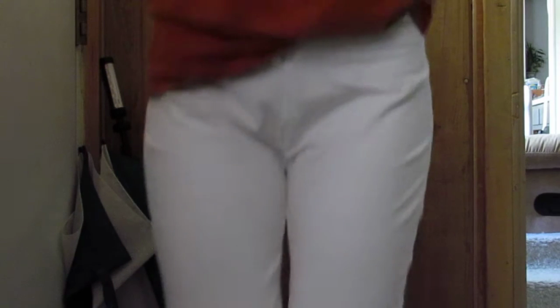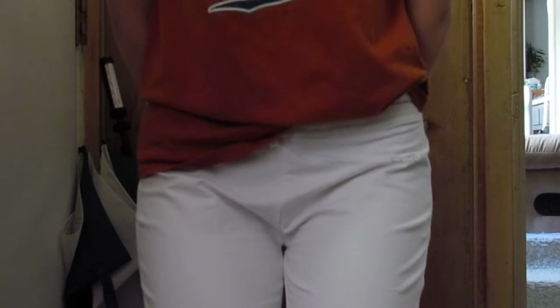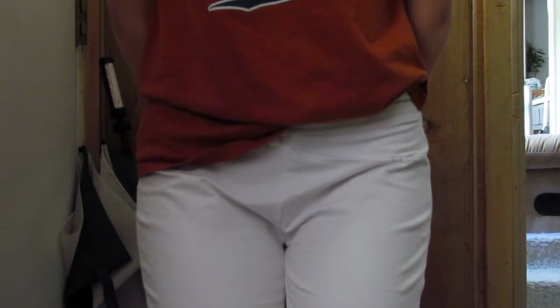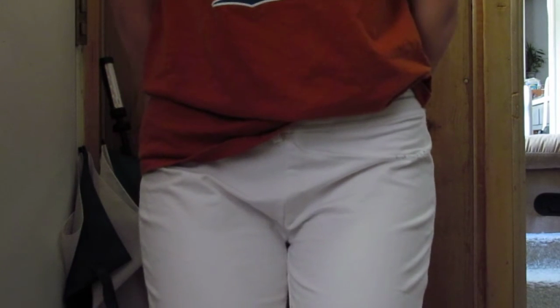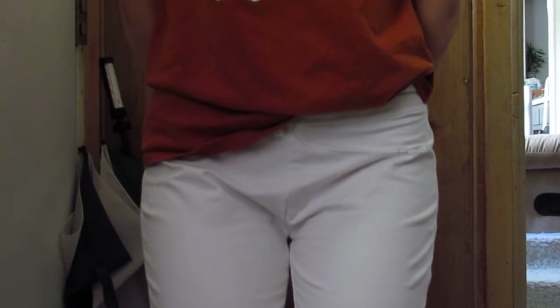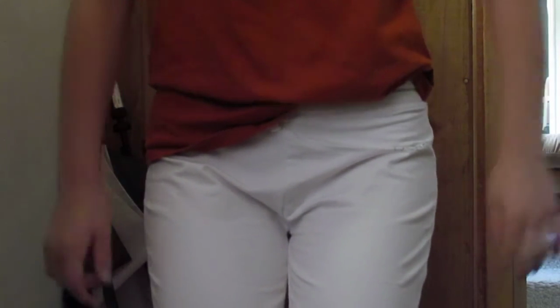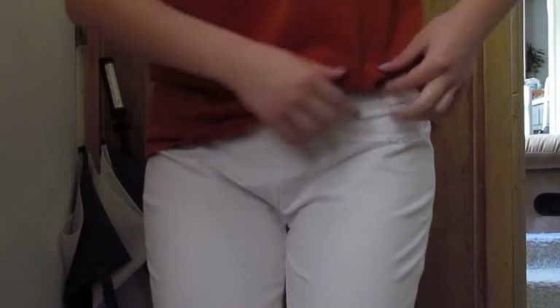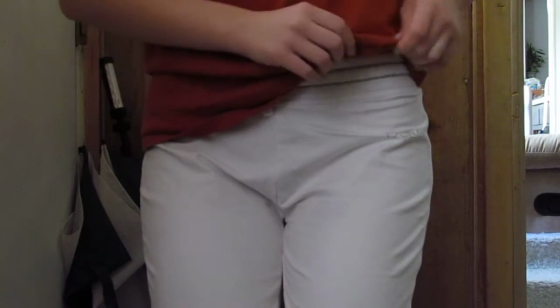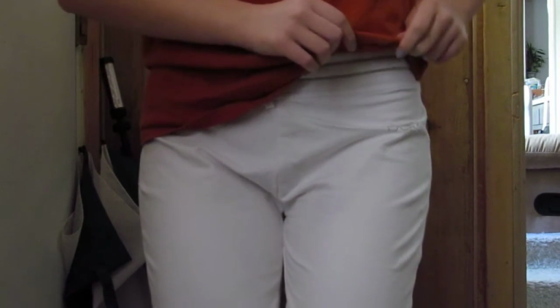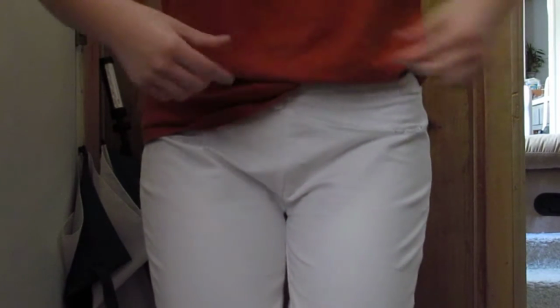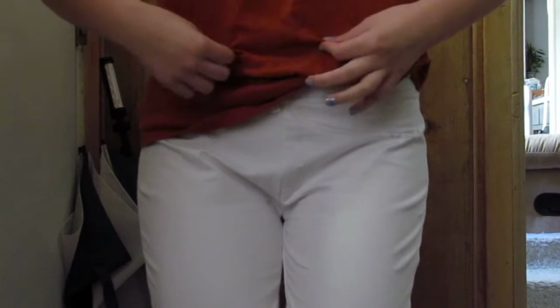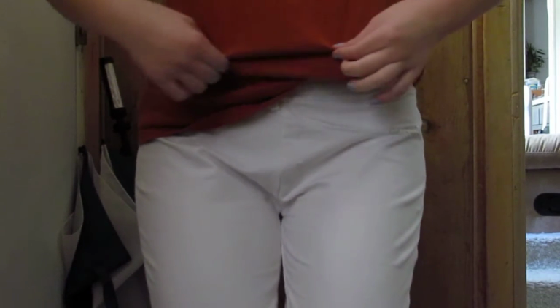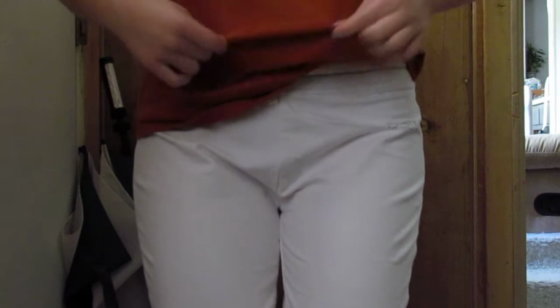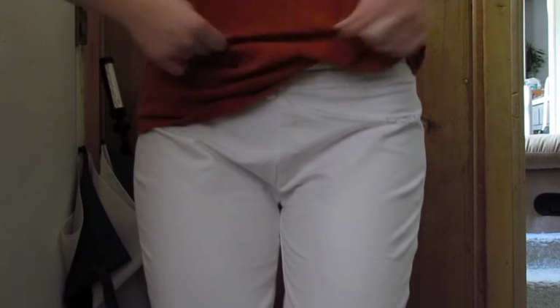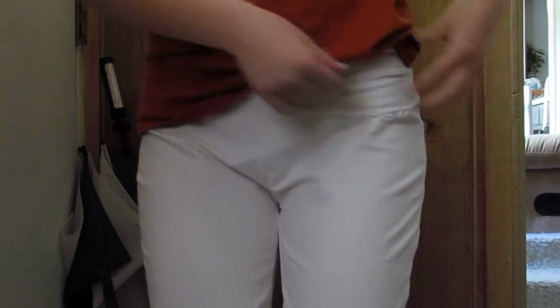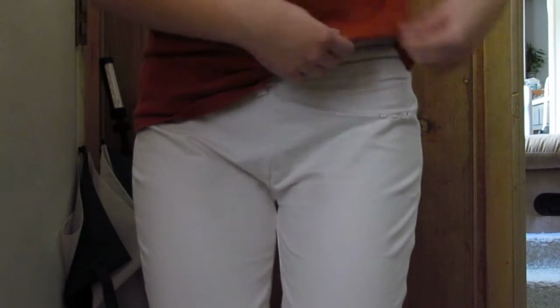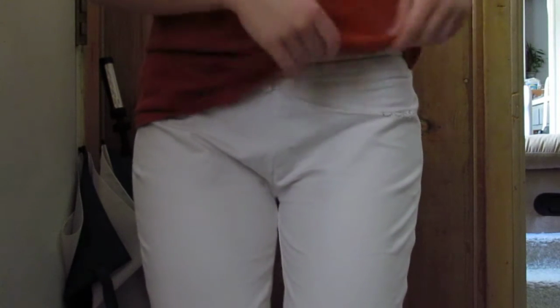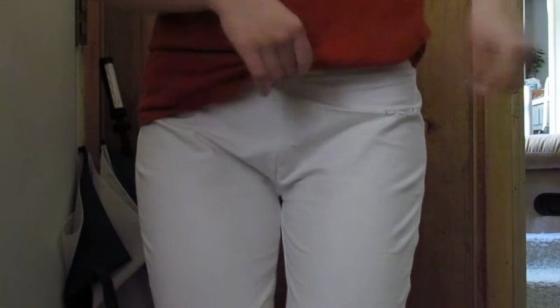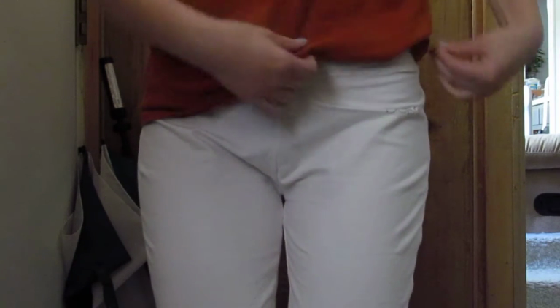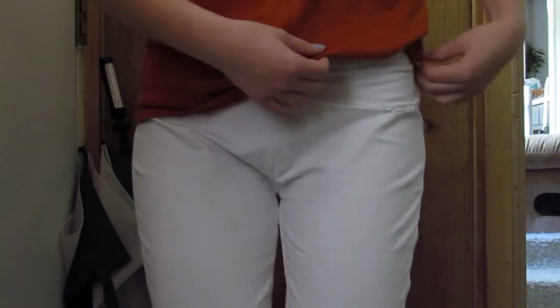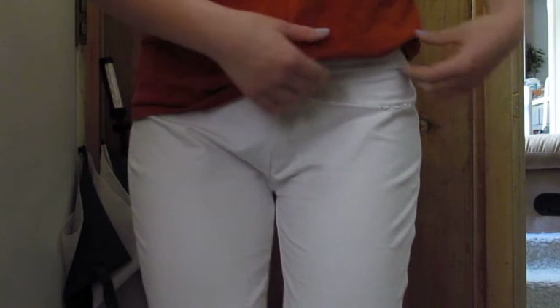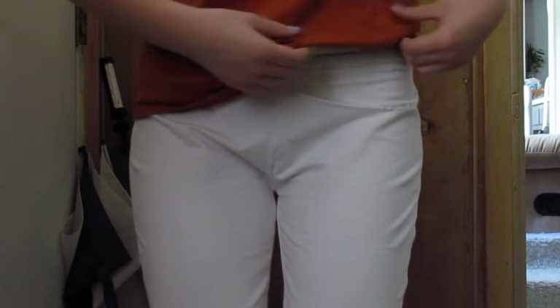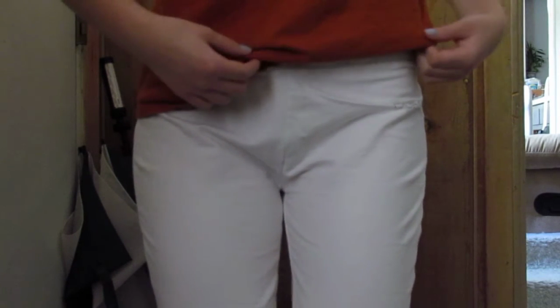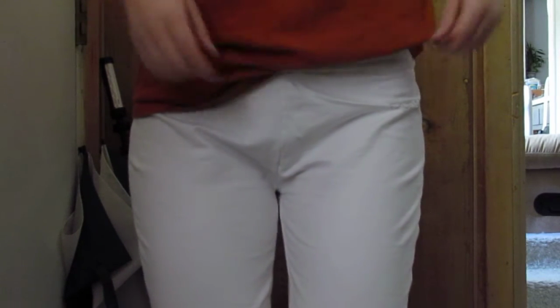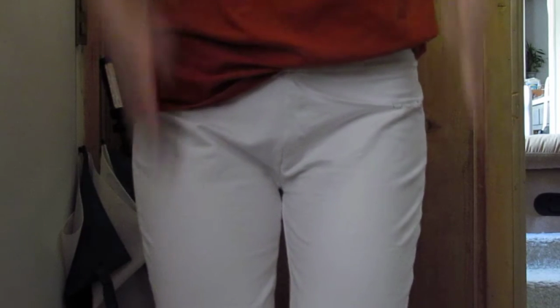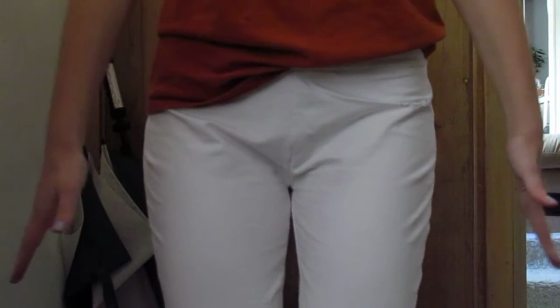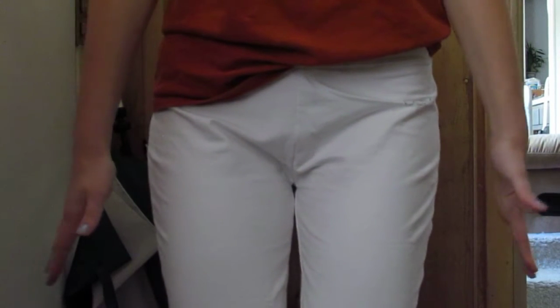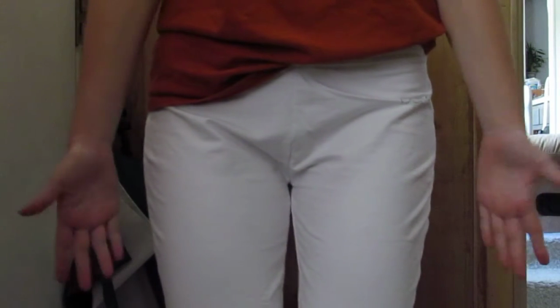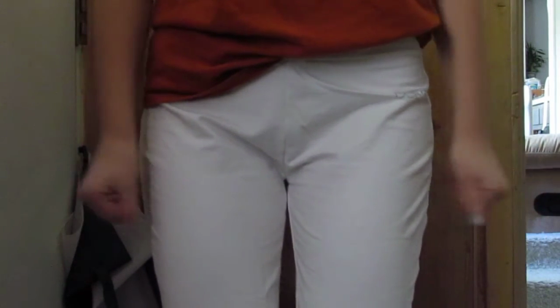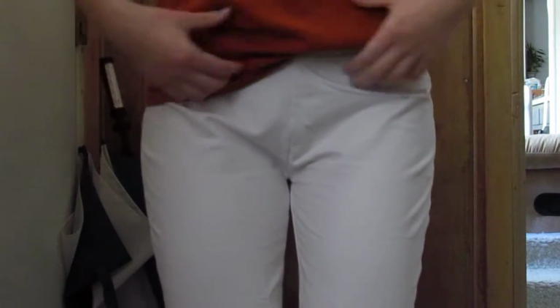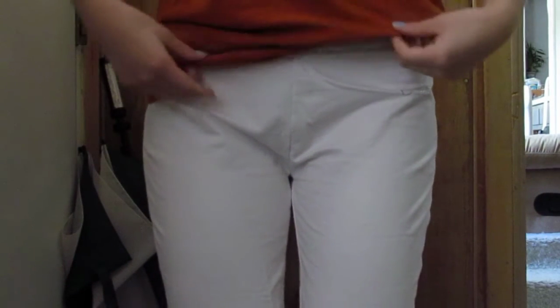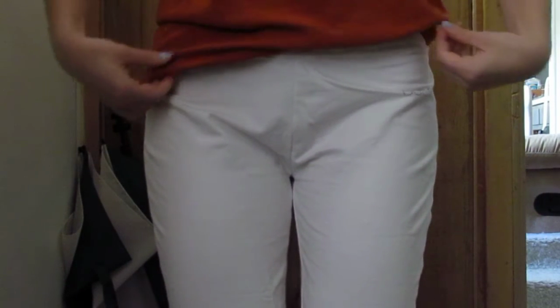Another thing I like to do is if I have like a t-shirt kind of thing, I like to tuck it in a little bit so it's not just straight down — it gives you more like kind of a figure.